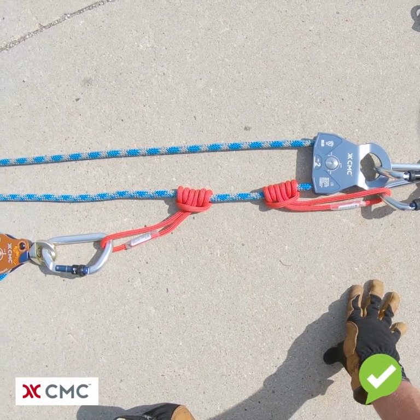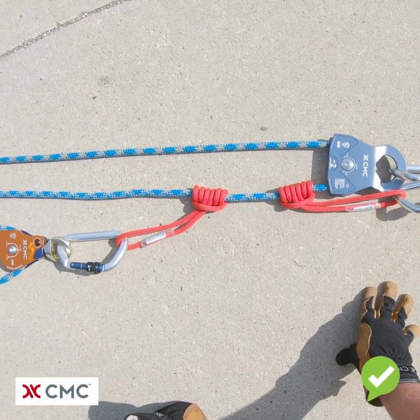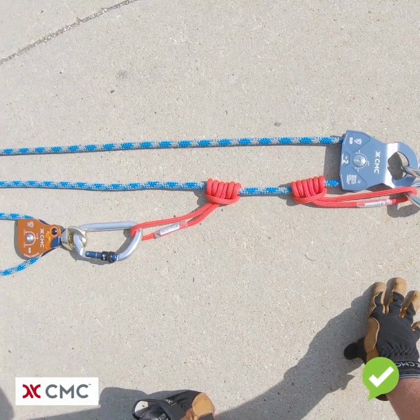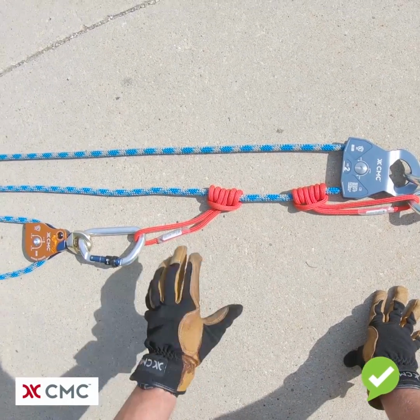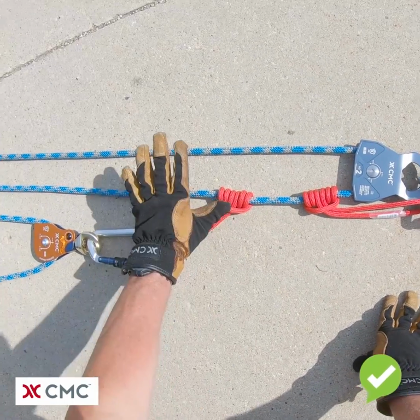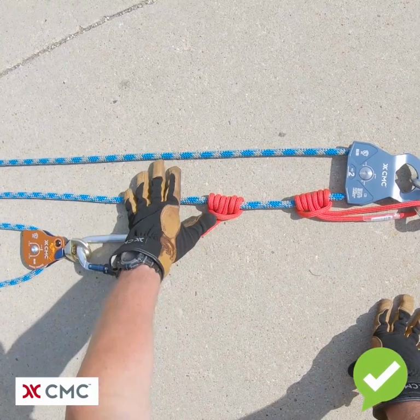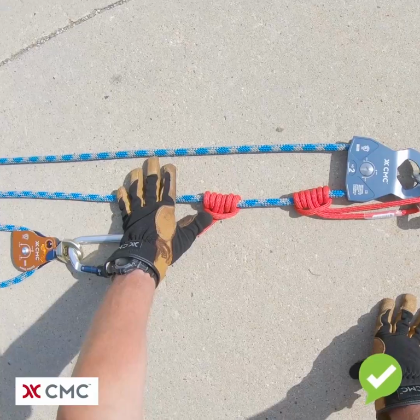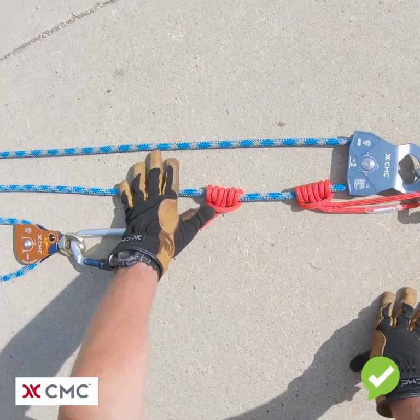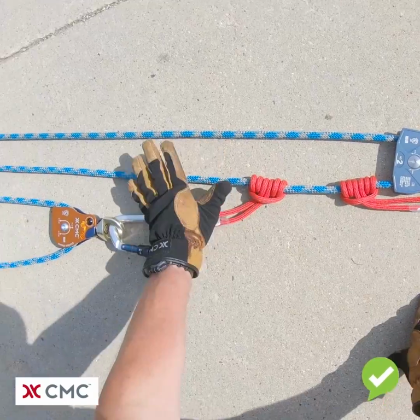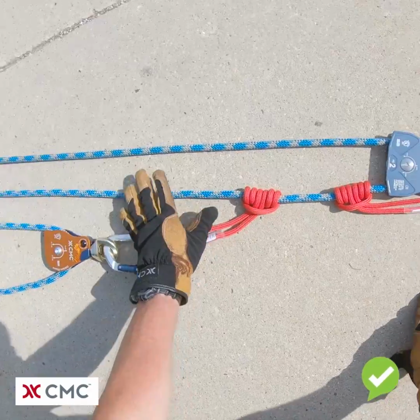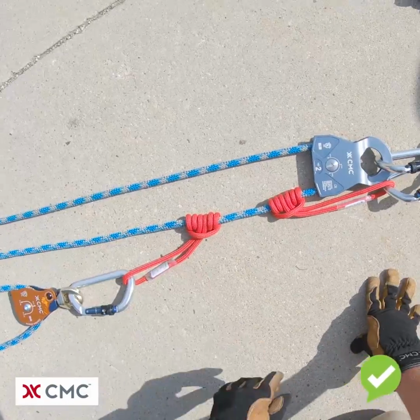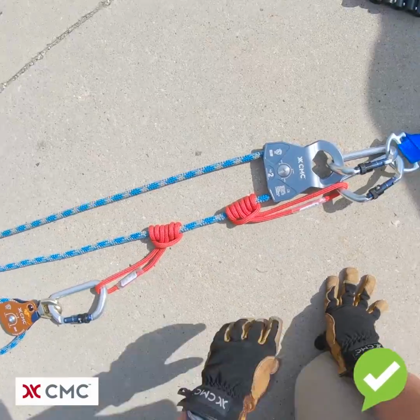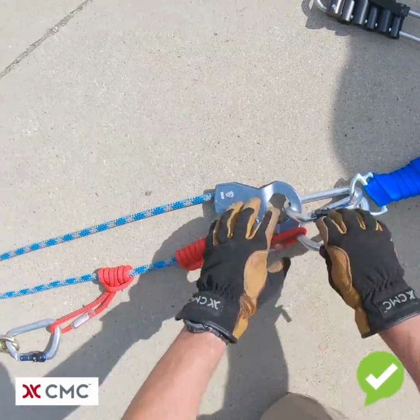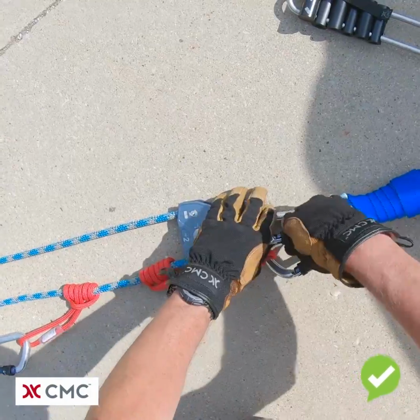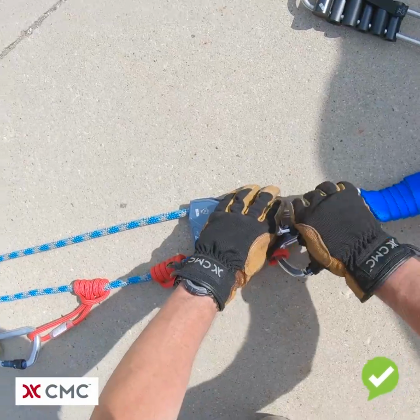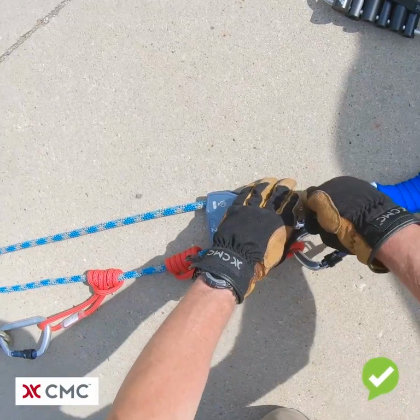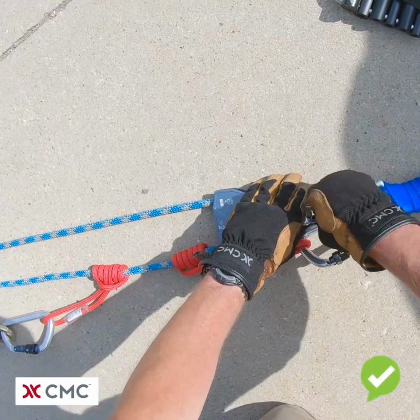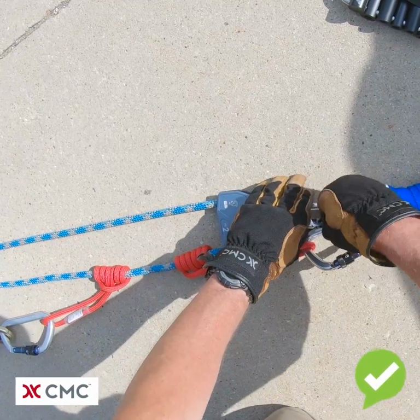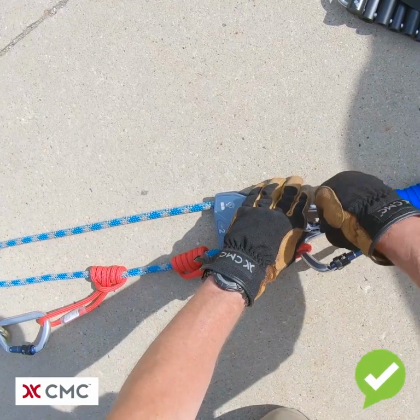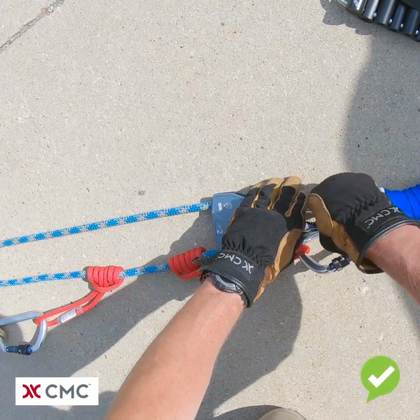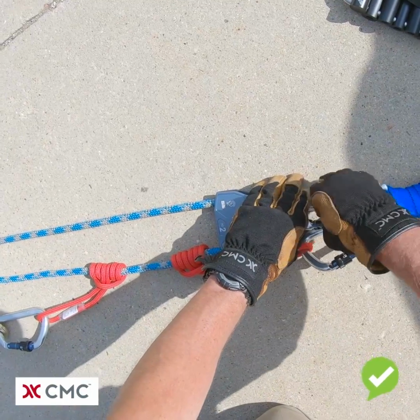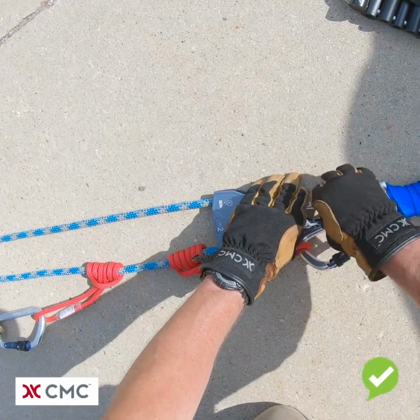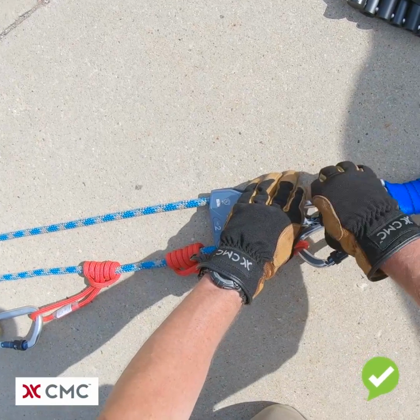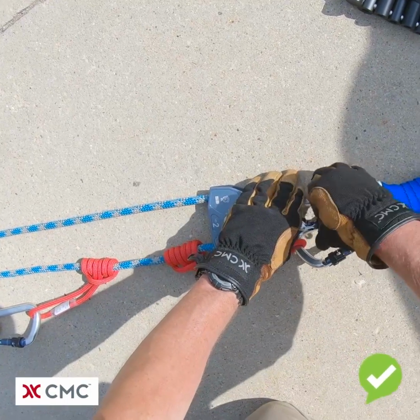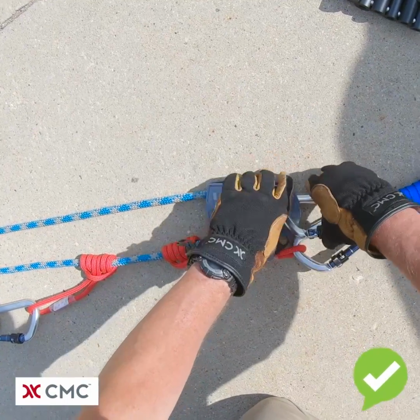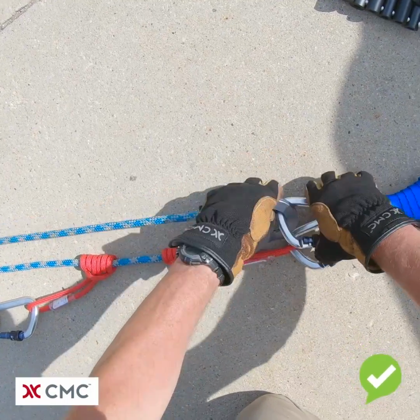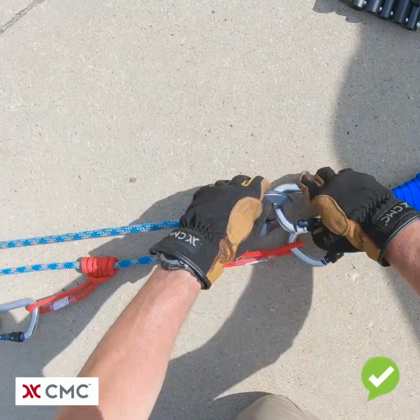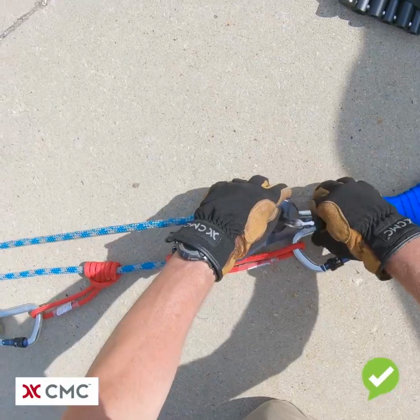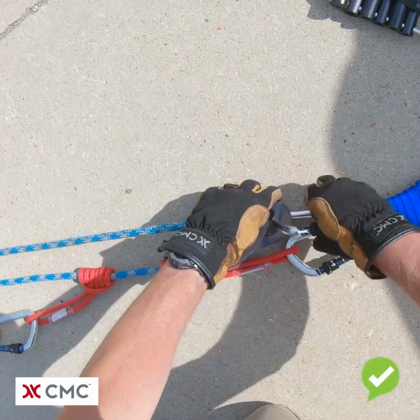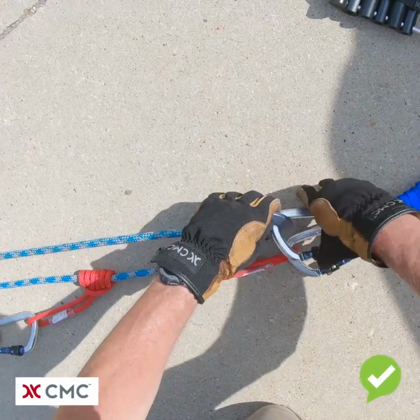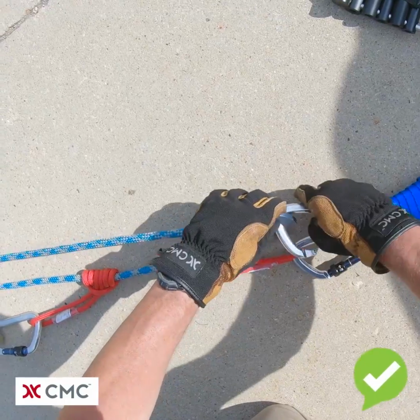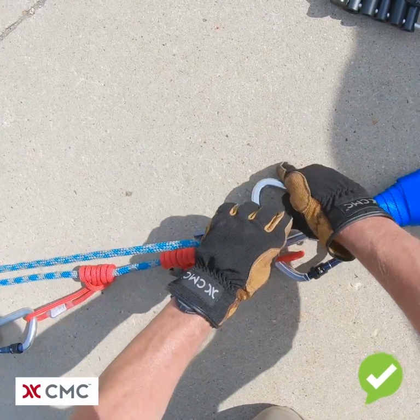To correct this, we're going to make sure the system is unloaded and we're going to move the pulley to the other side of the Prusik.